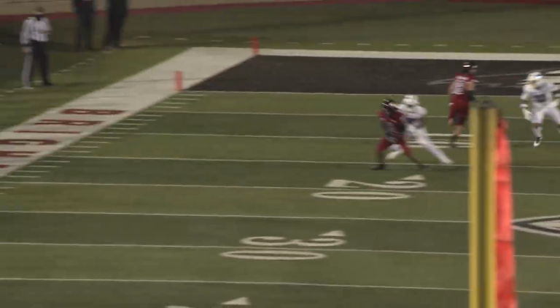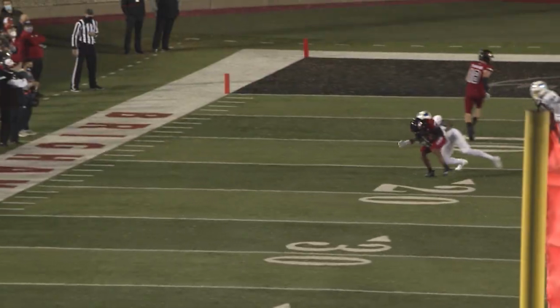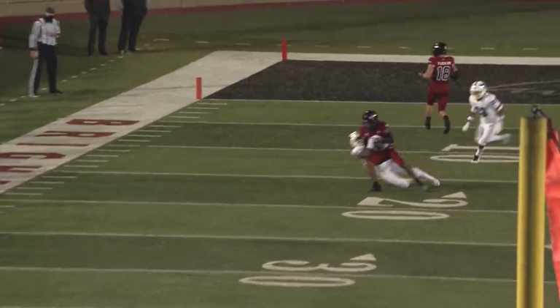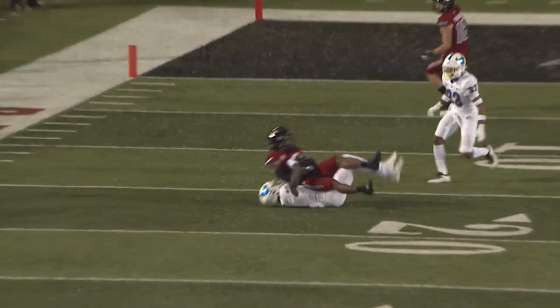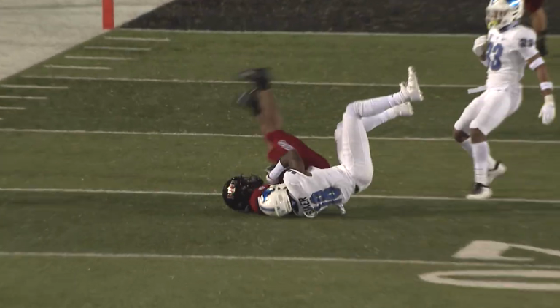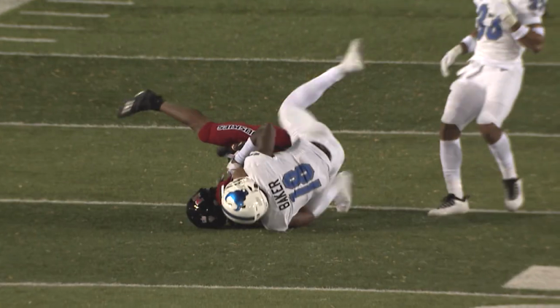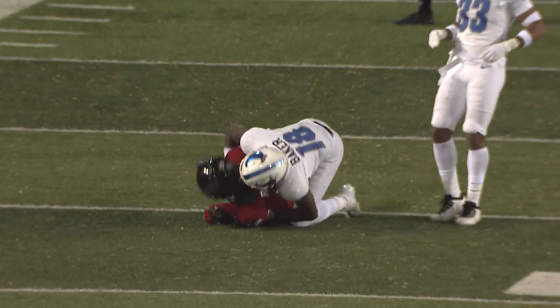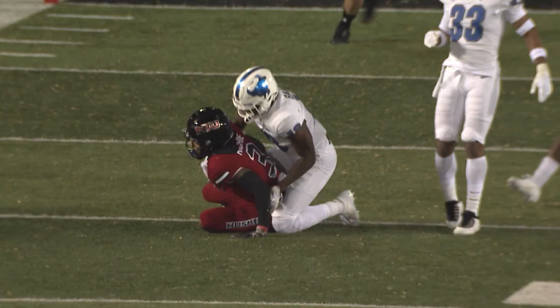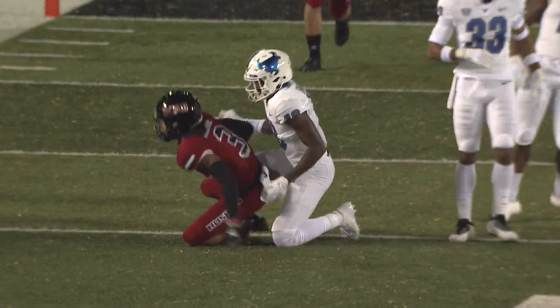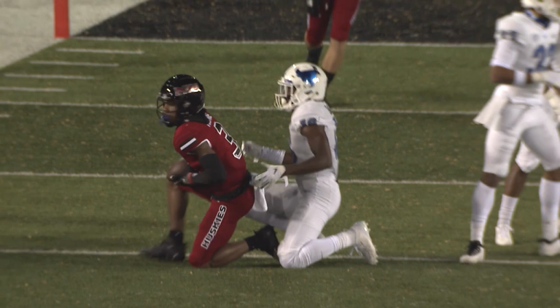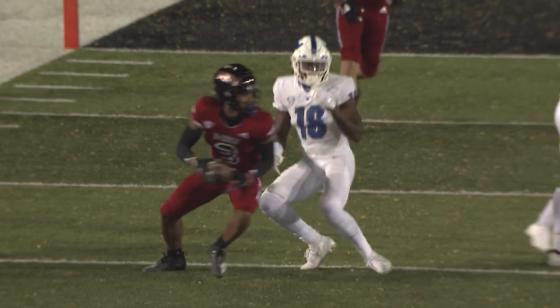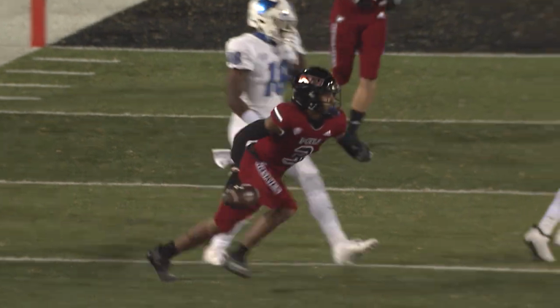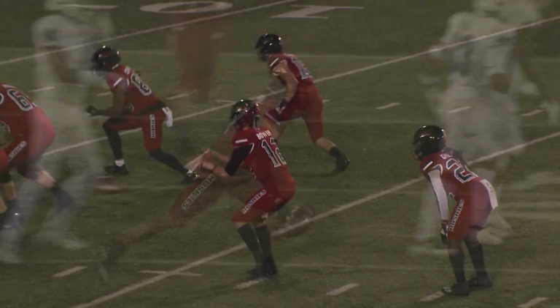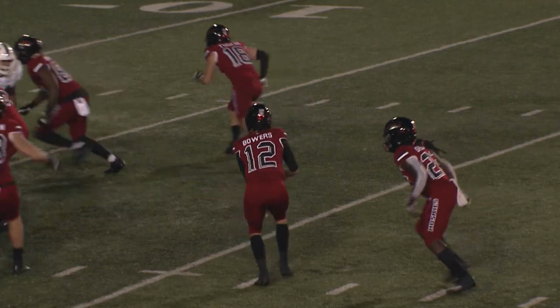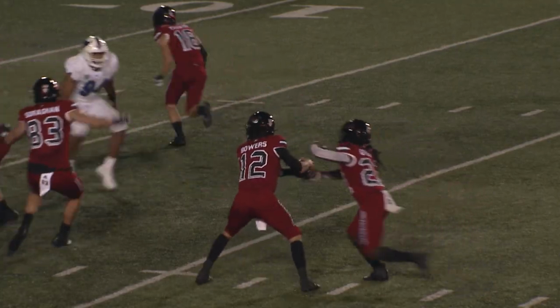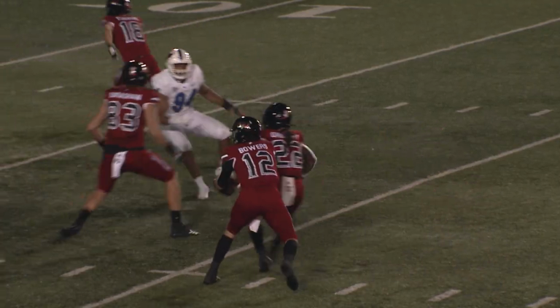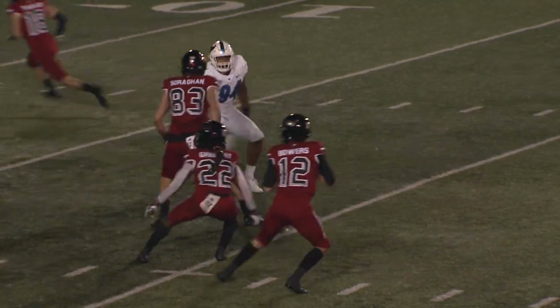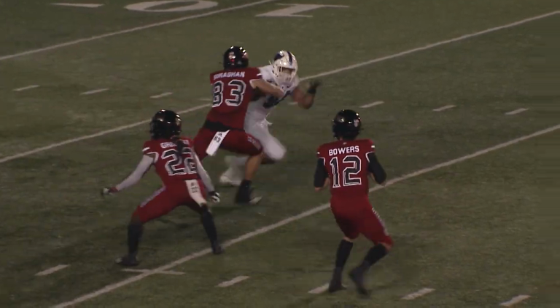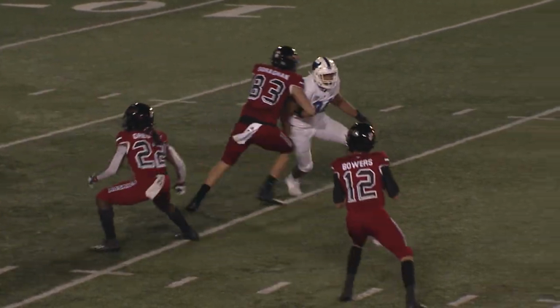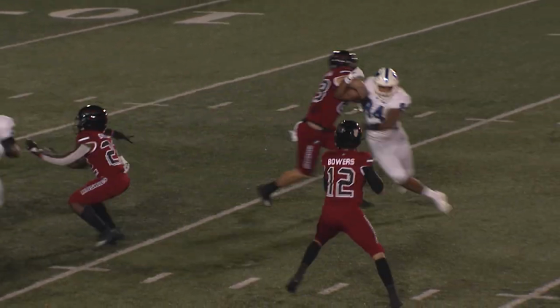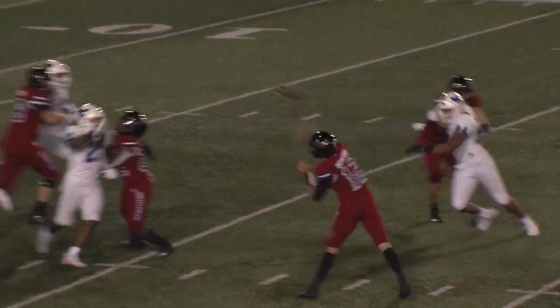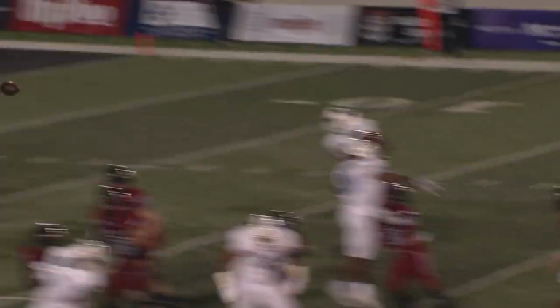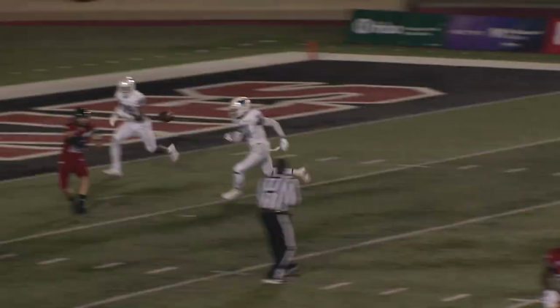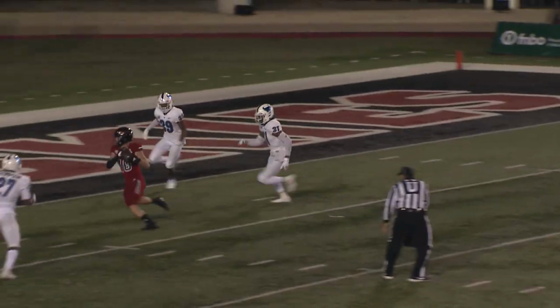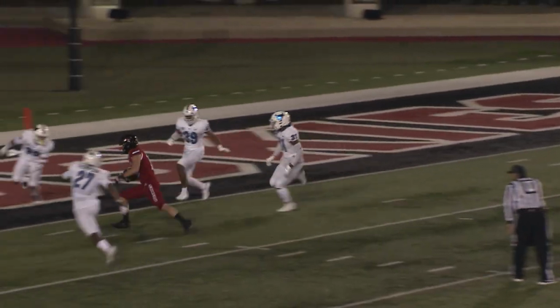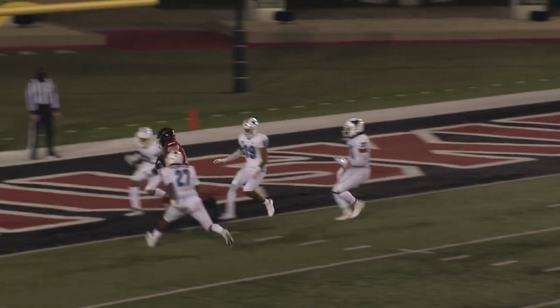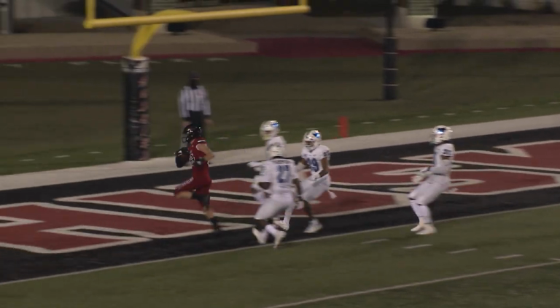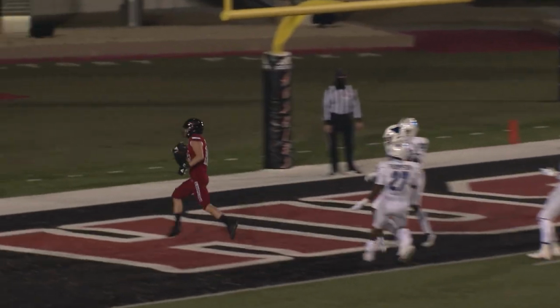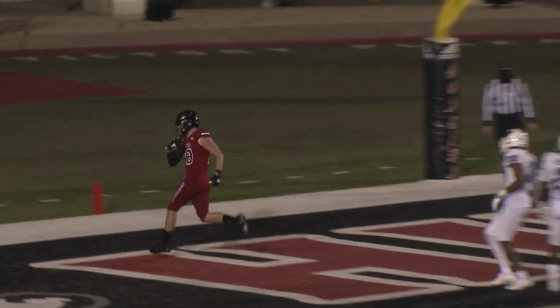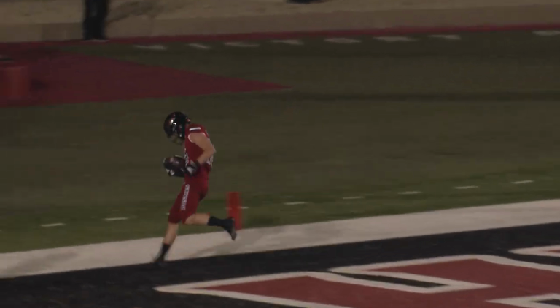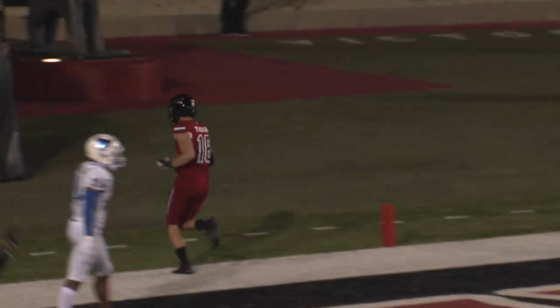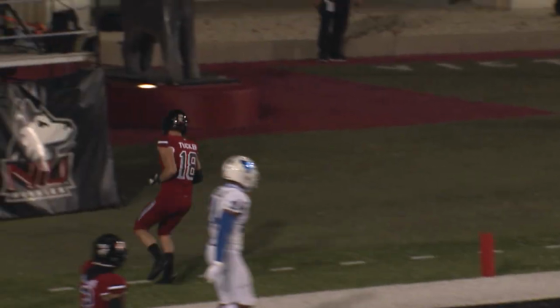Ross Bowers, and the throw to the near side is complete inside the 20. Play action on the fake, Bowers coming to the five-yard line — the pass is complete. Touchdown!